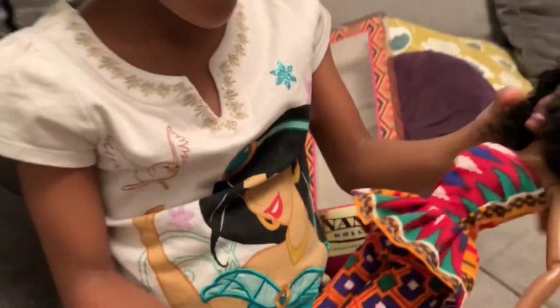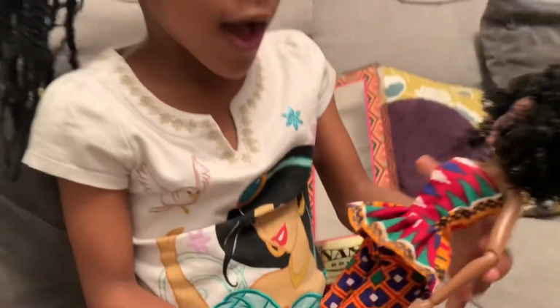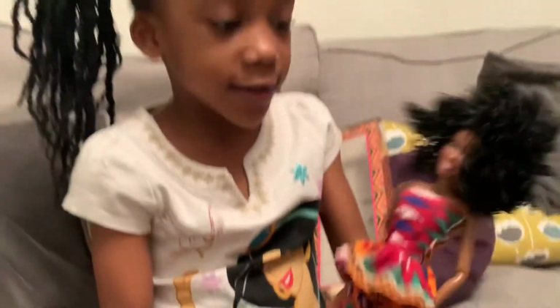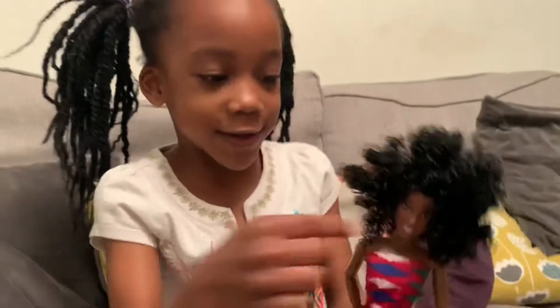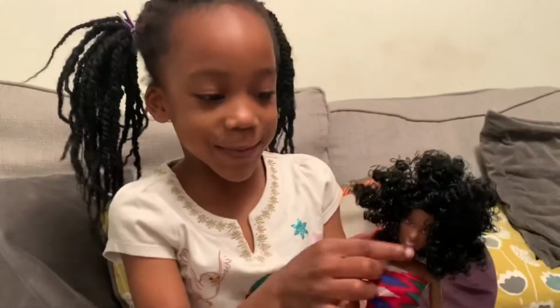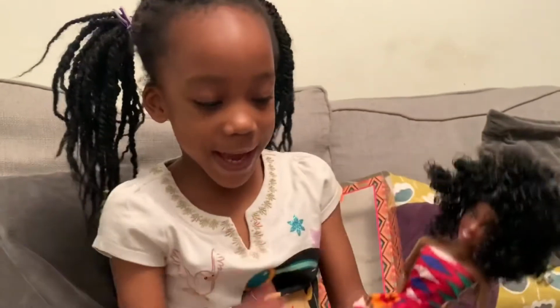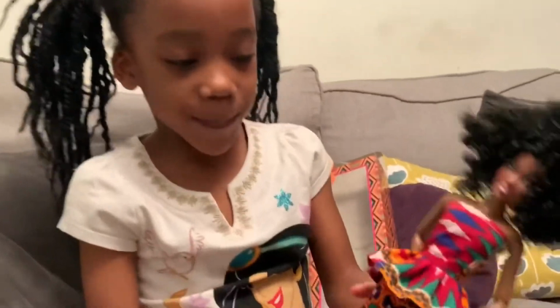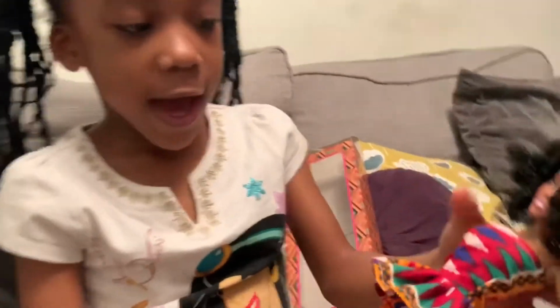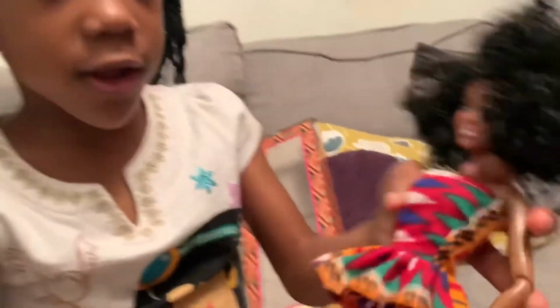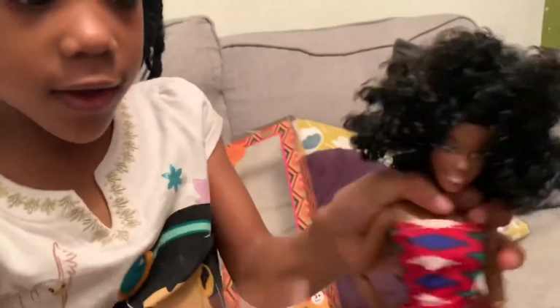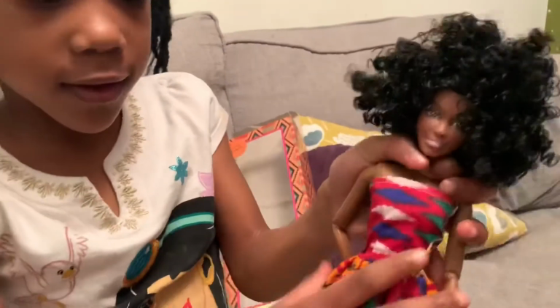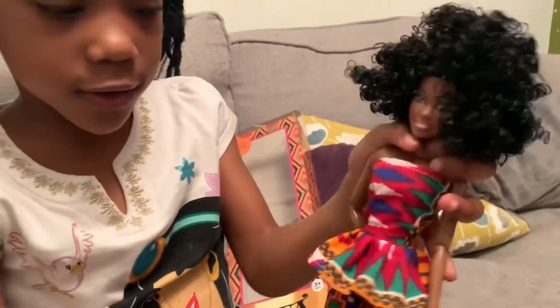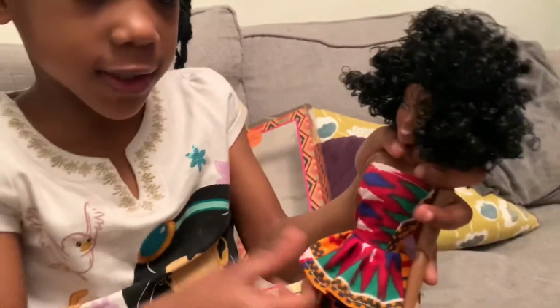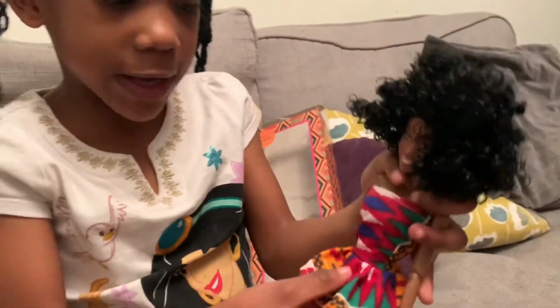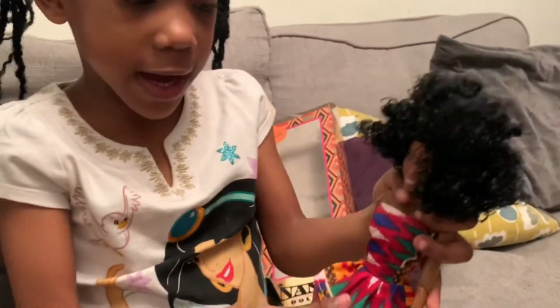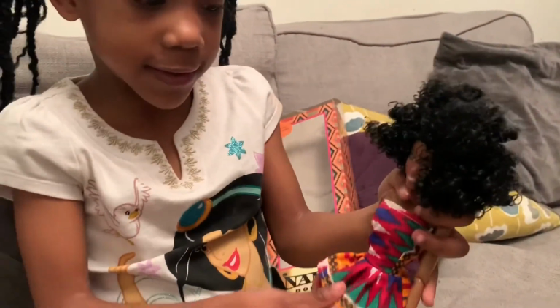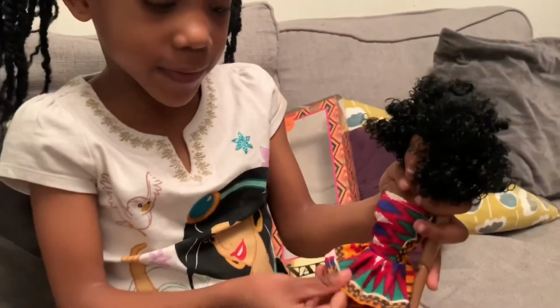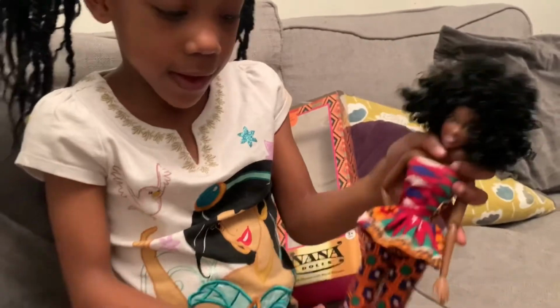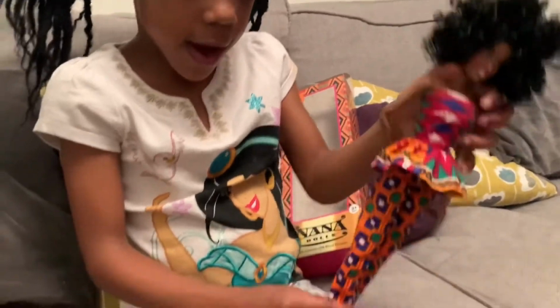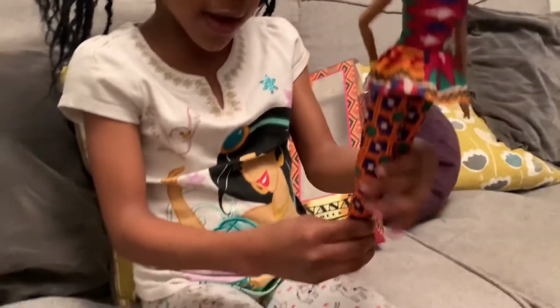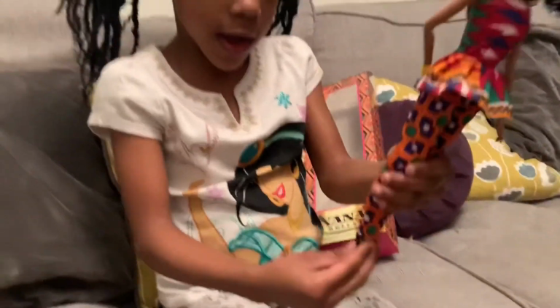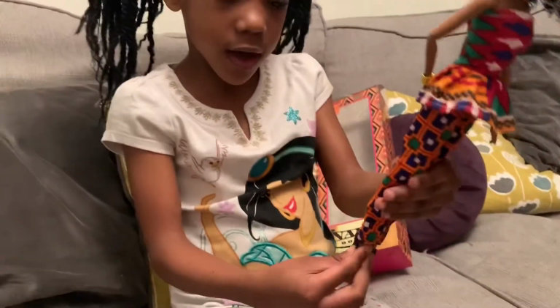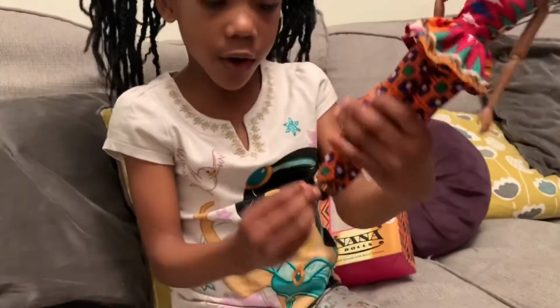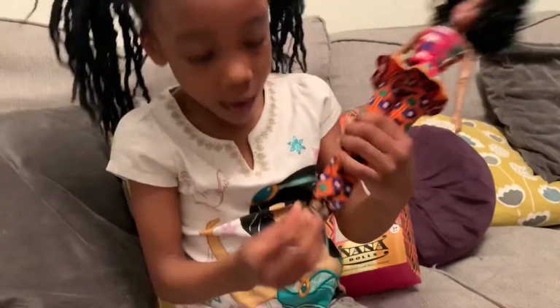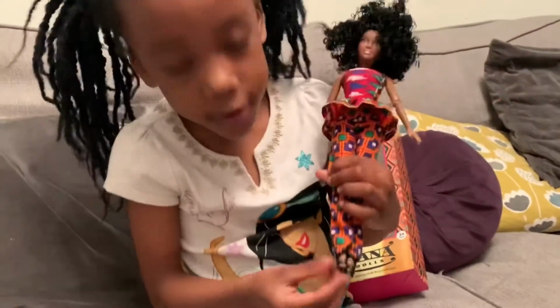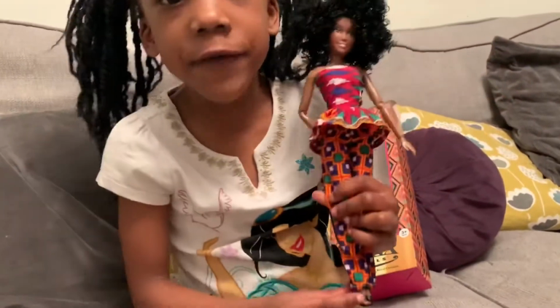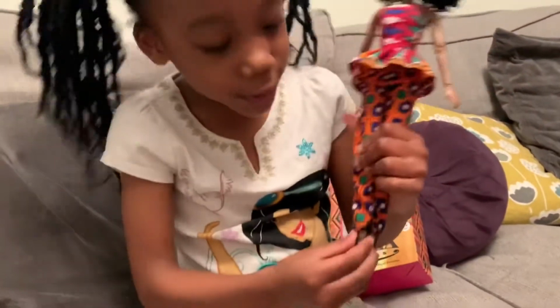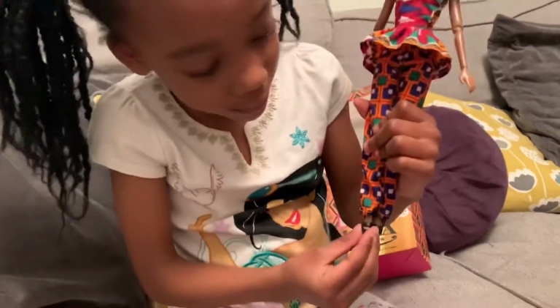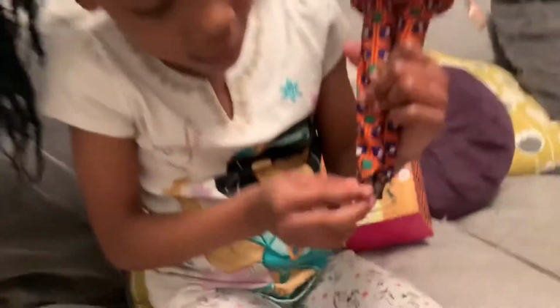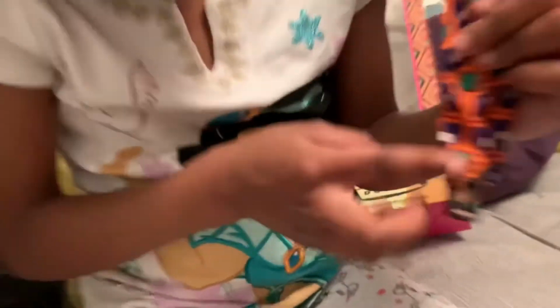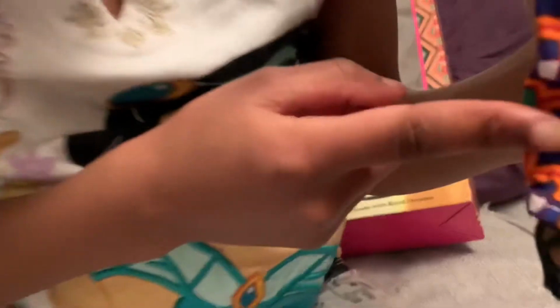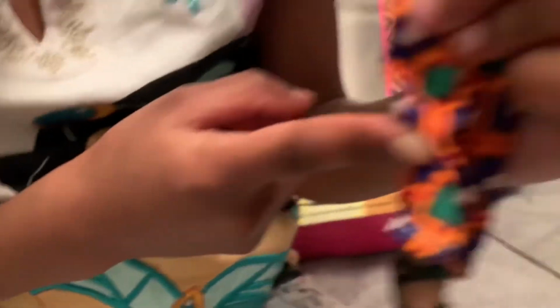And she got lipstick. Look, her dress is really nice. And I love, love, love her shoes. They're so beautiful.